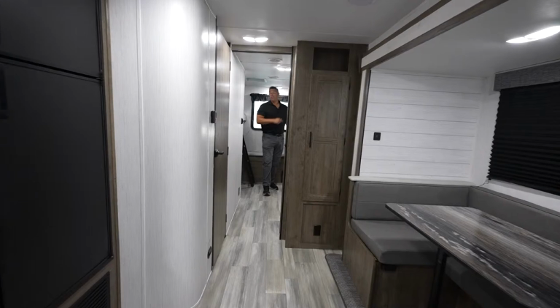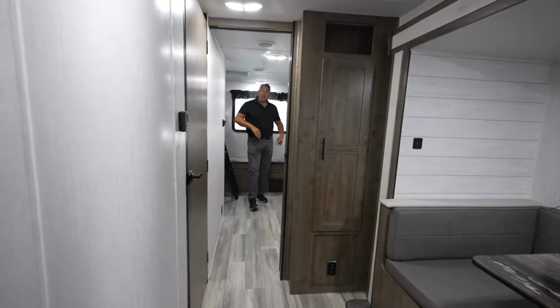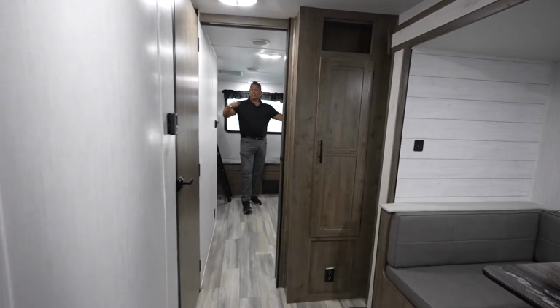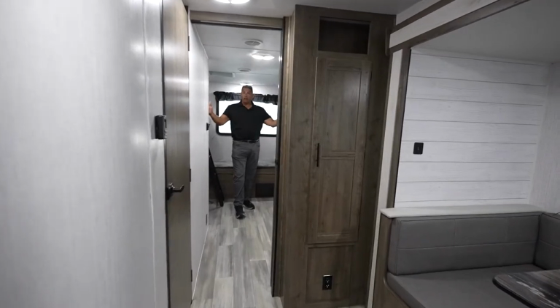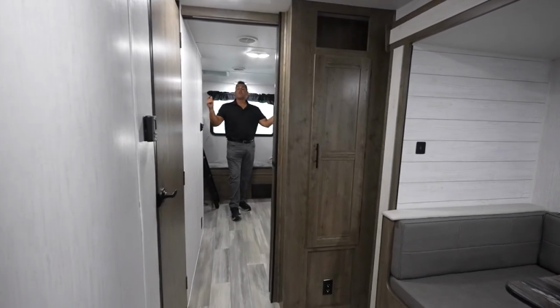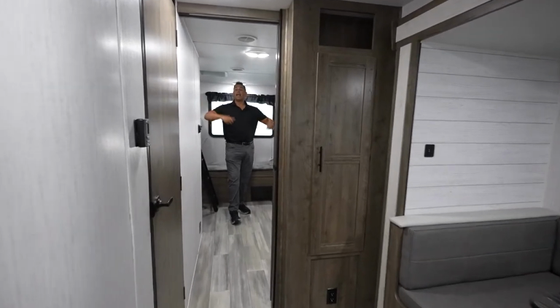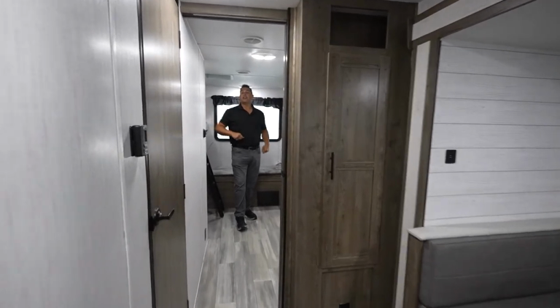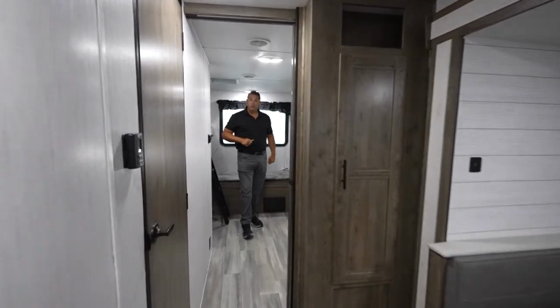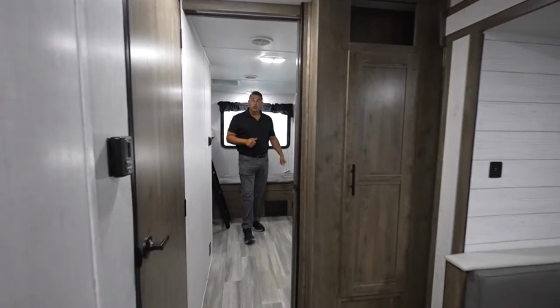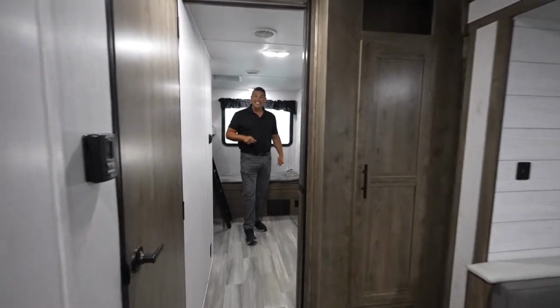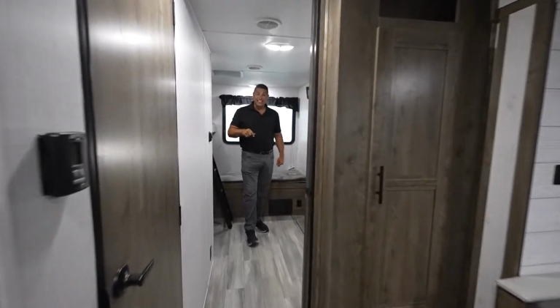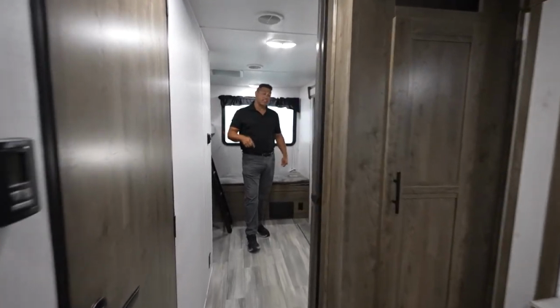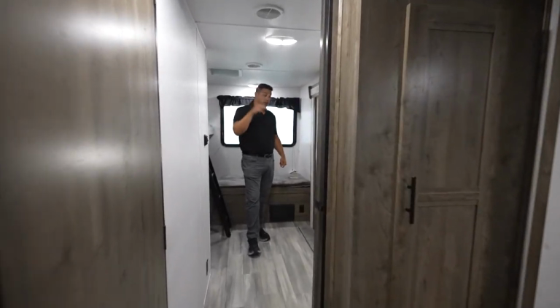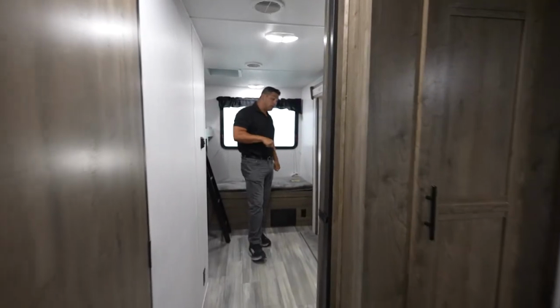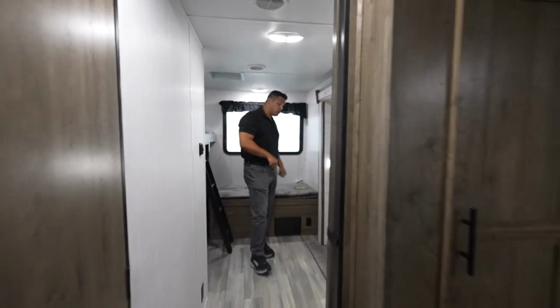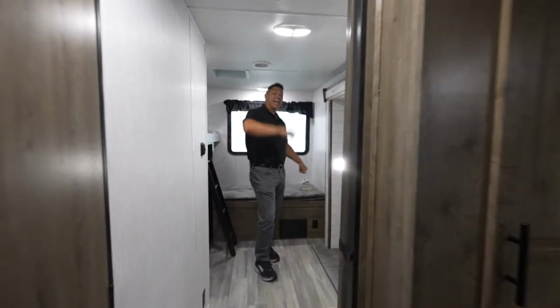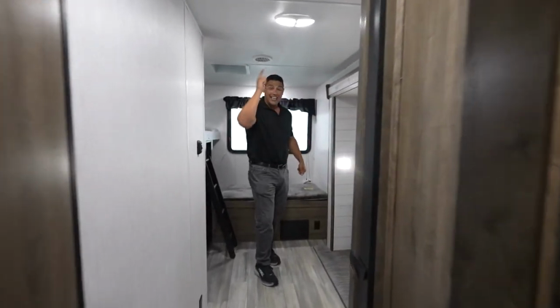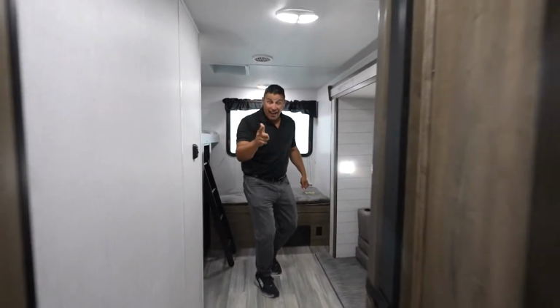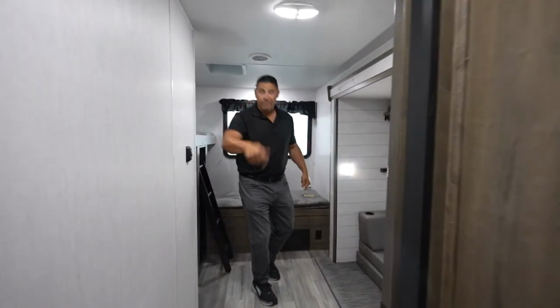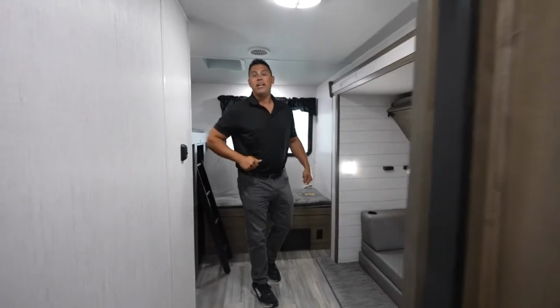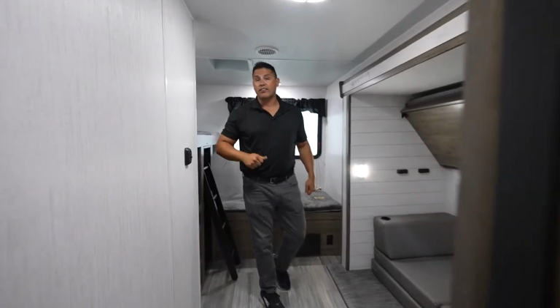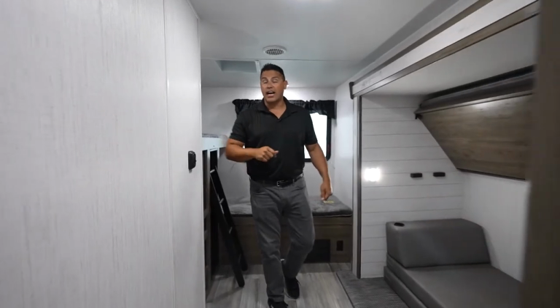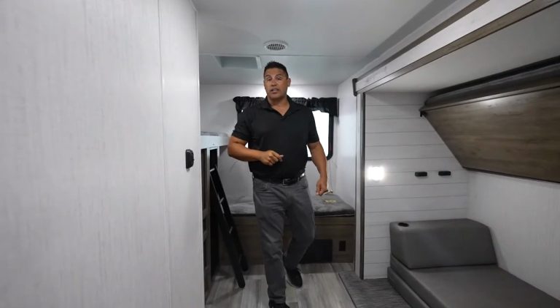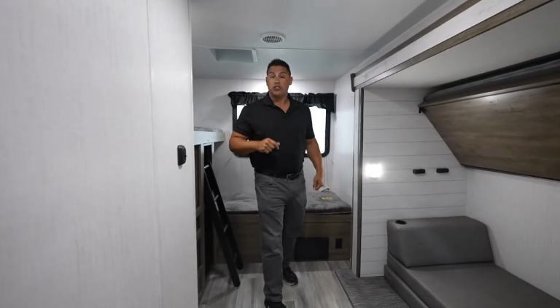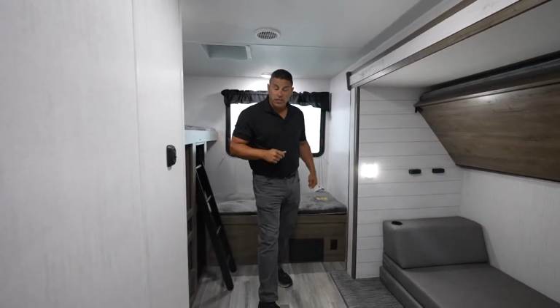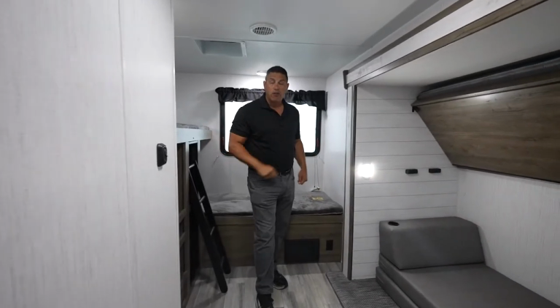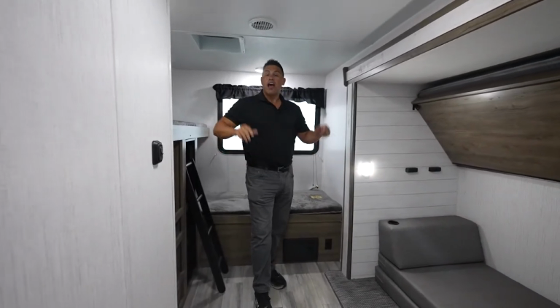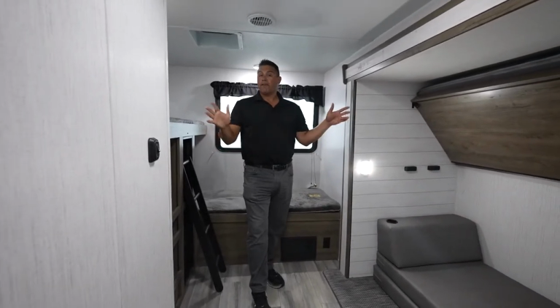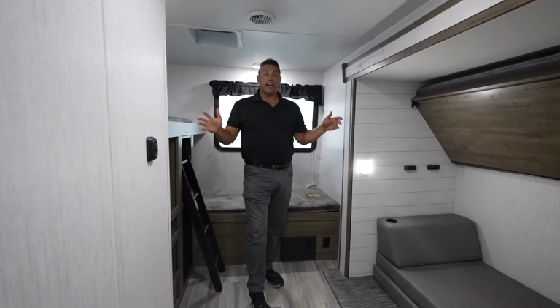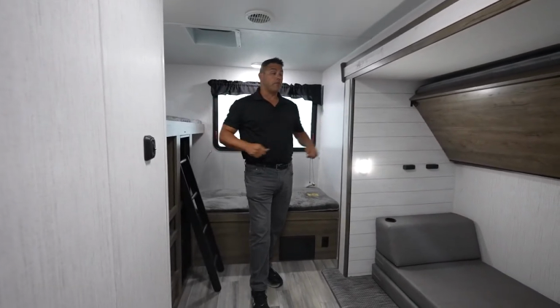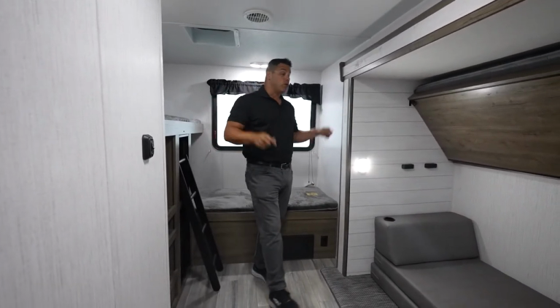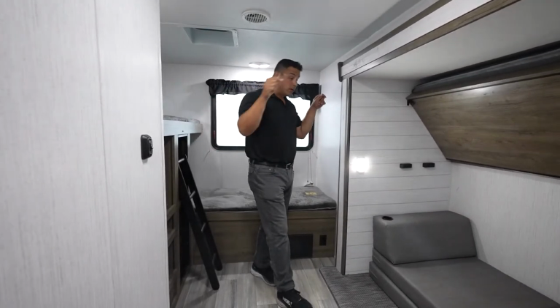The all-new Pioneer 320DS — coming to you live from the Heartland Live Training Studio. Happy Friday, everybody. Will Miller here.